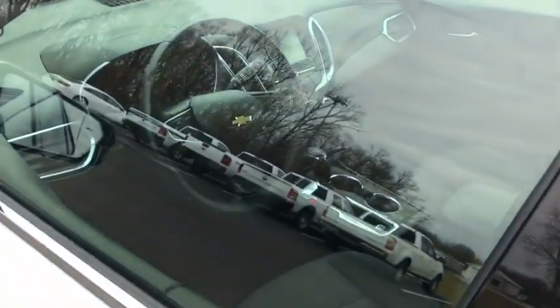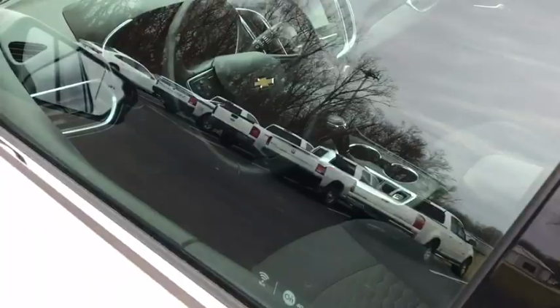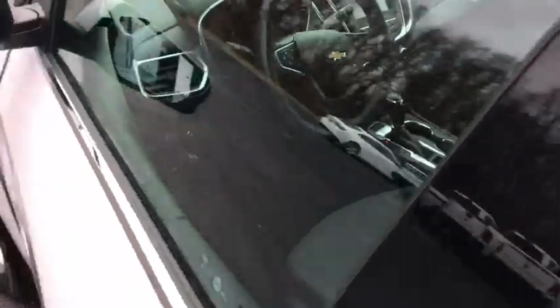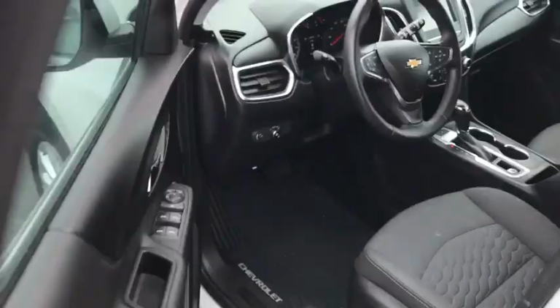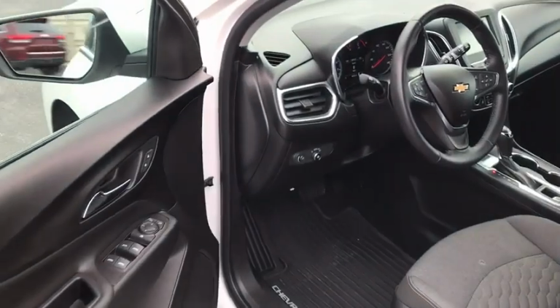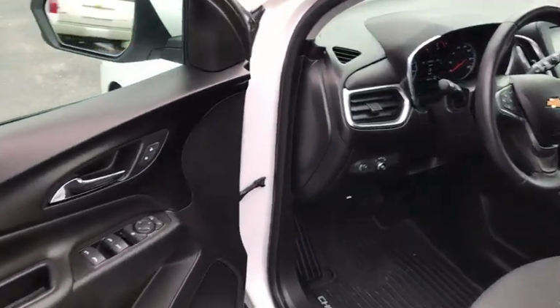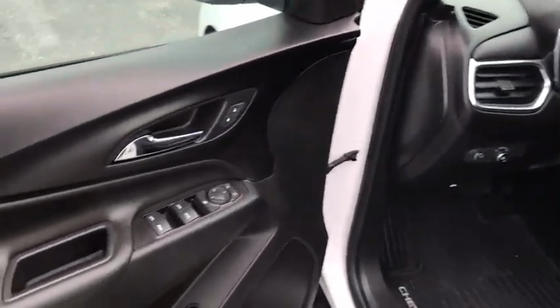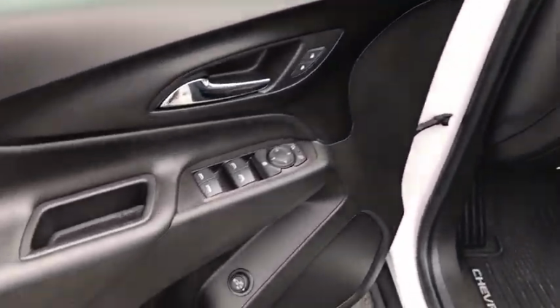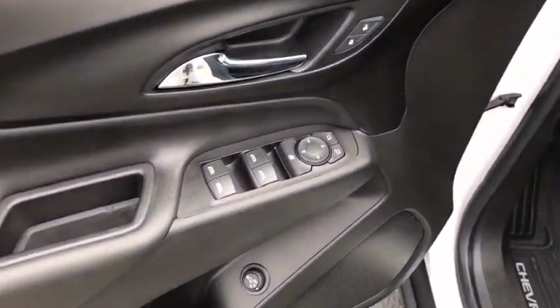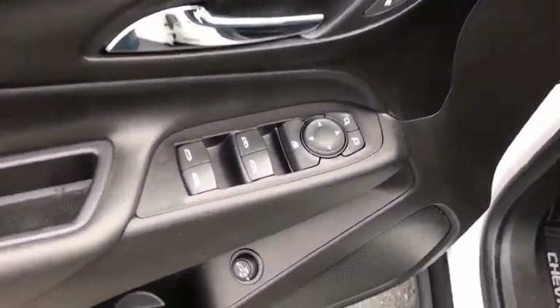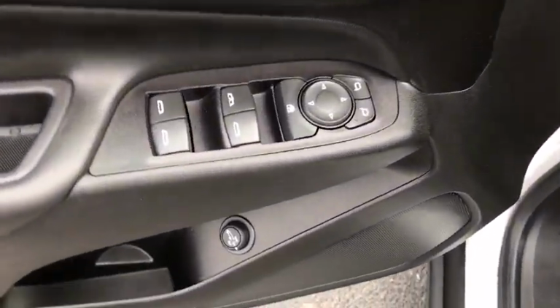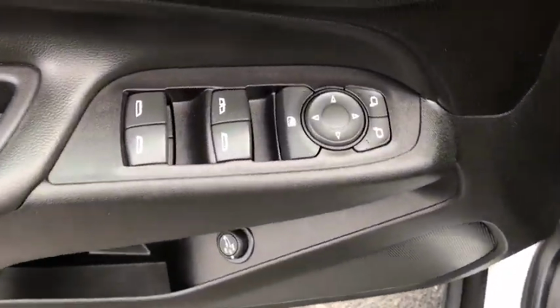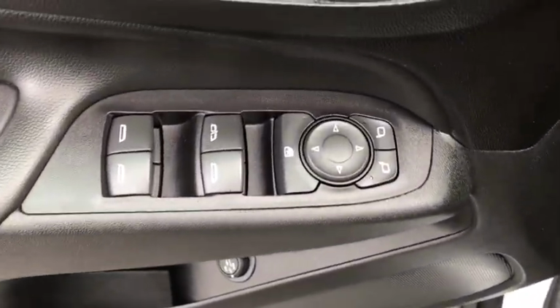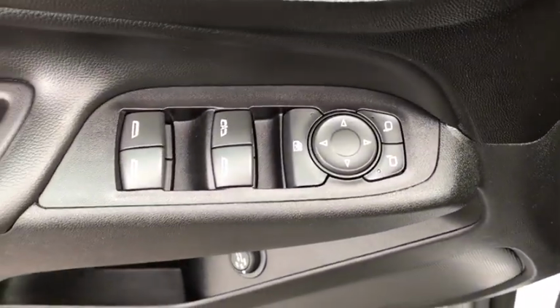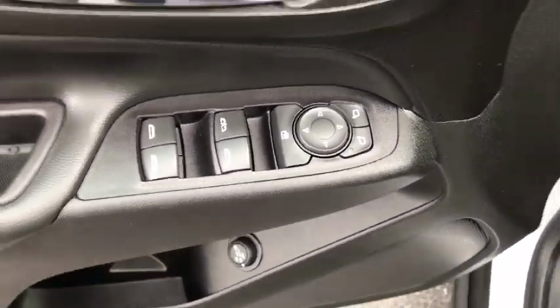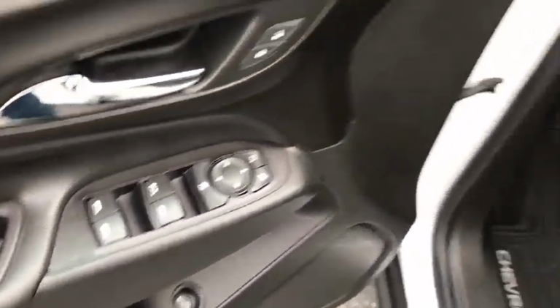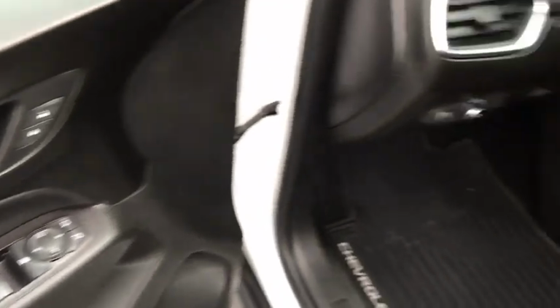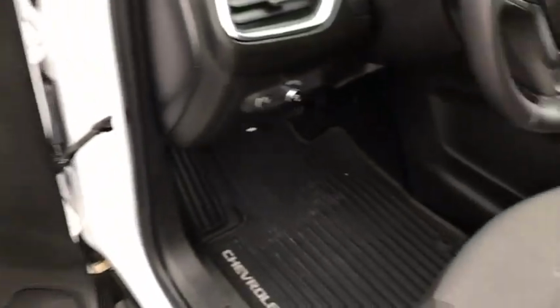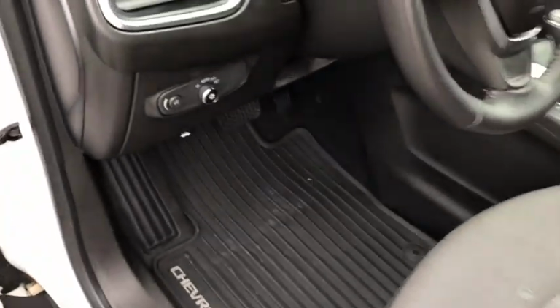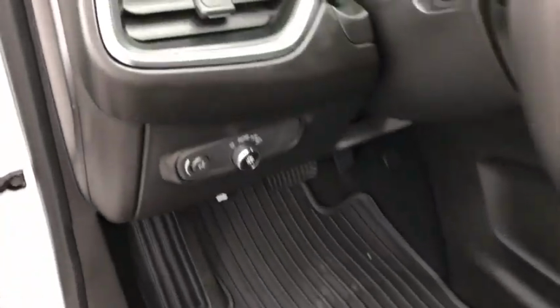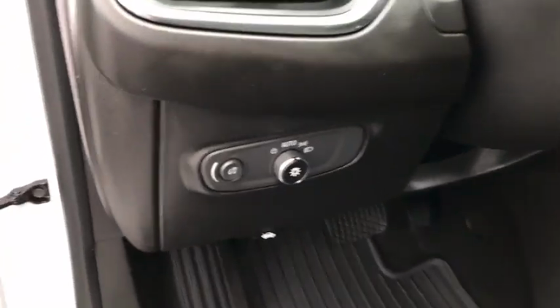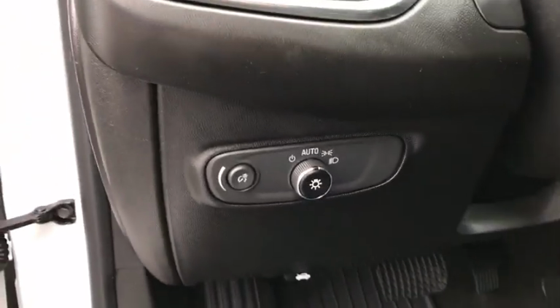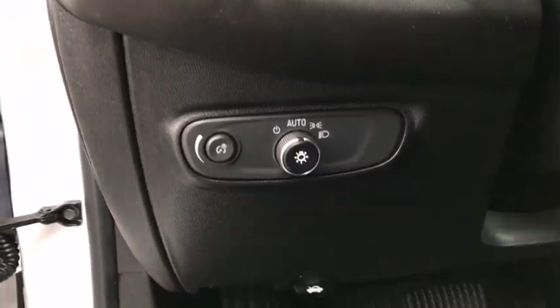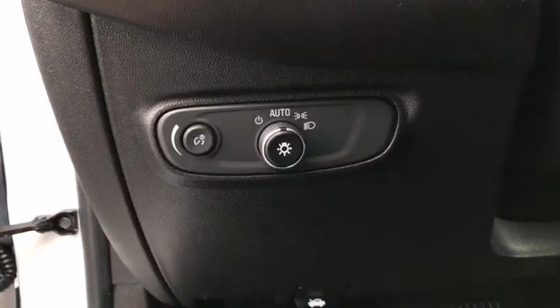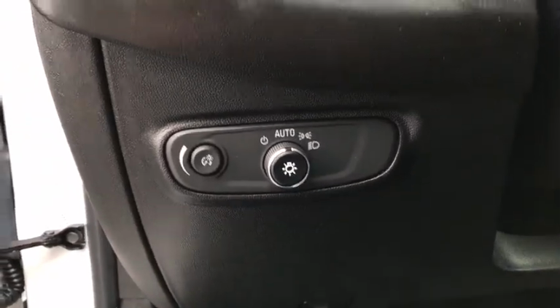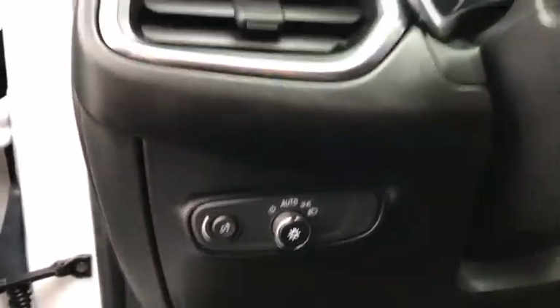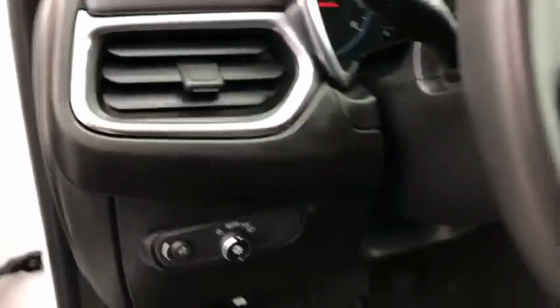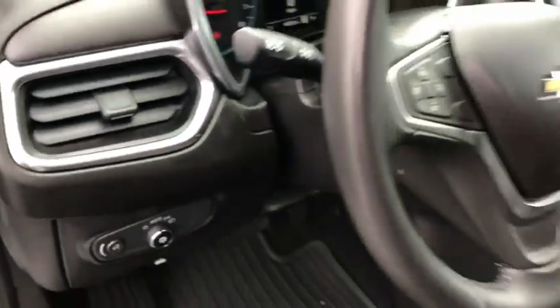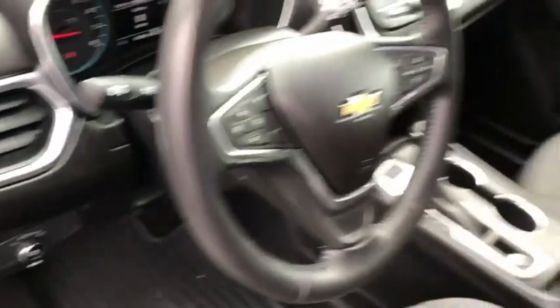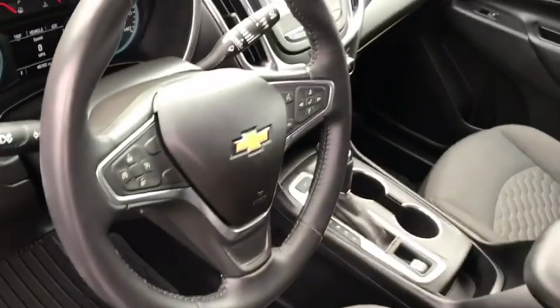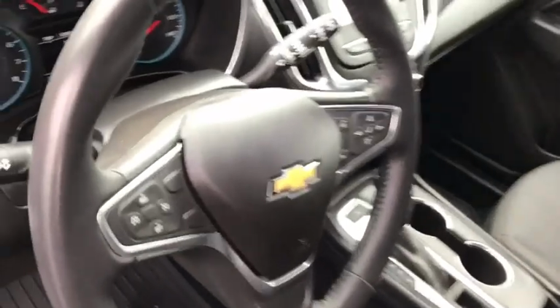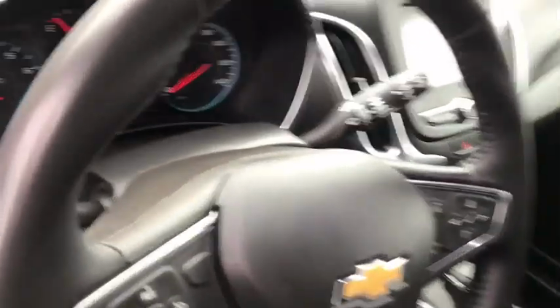Floor mats, universal garage door opener, compass, power windows, rear window defroster, electronic stability control, security system, trip computer, heated front driver and passenger seat.